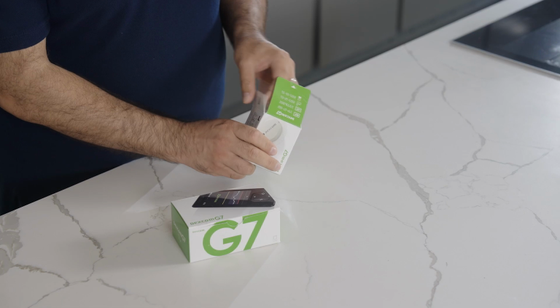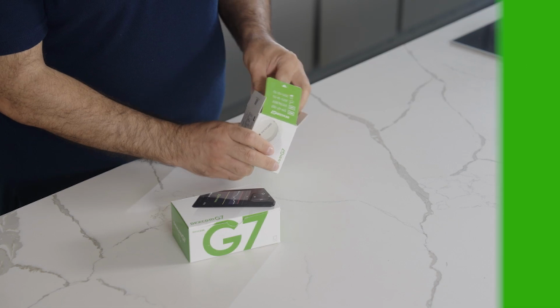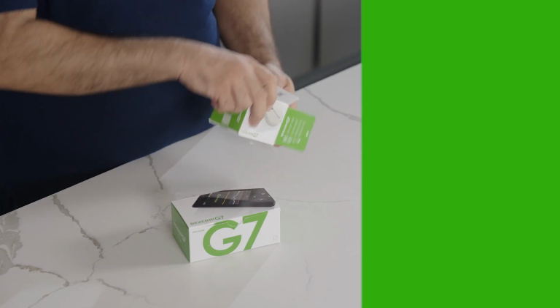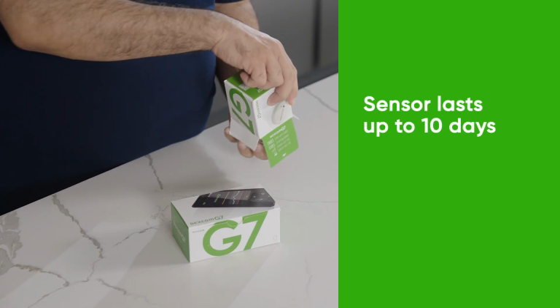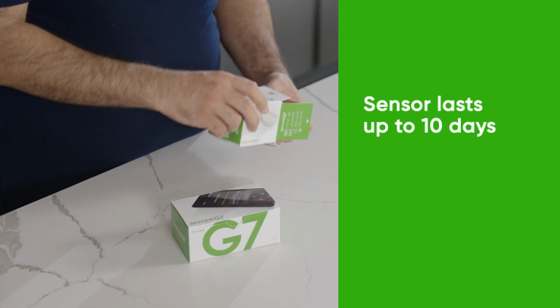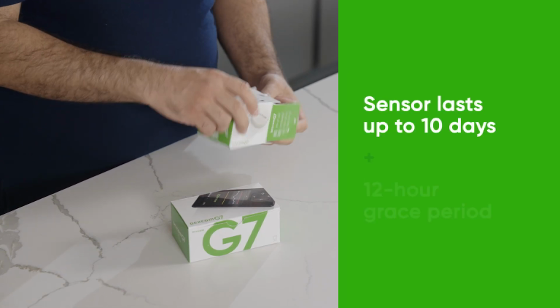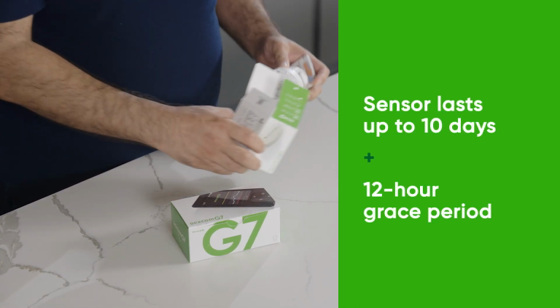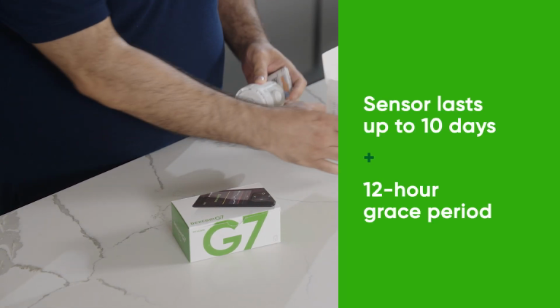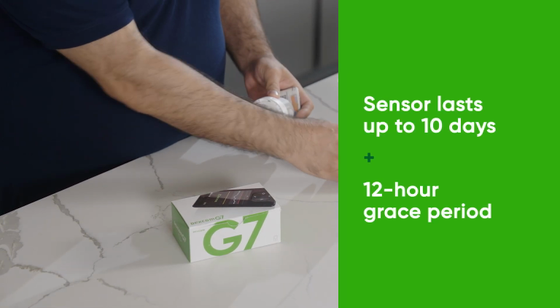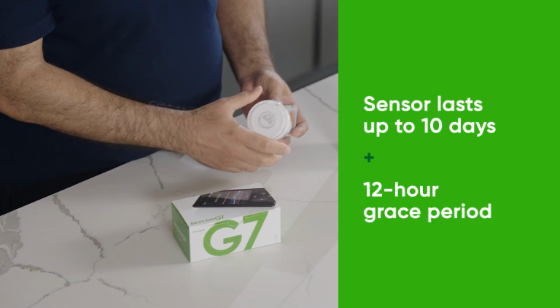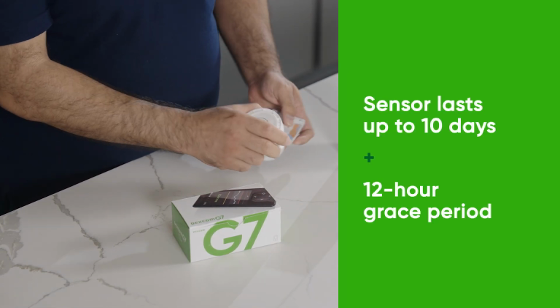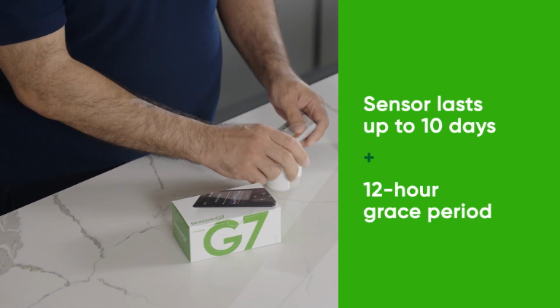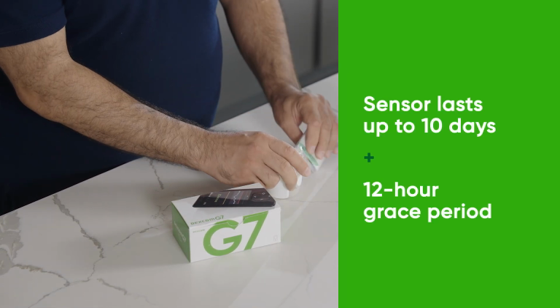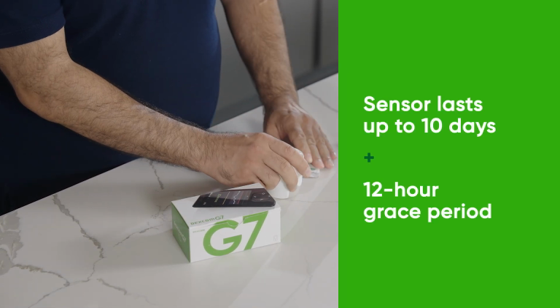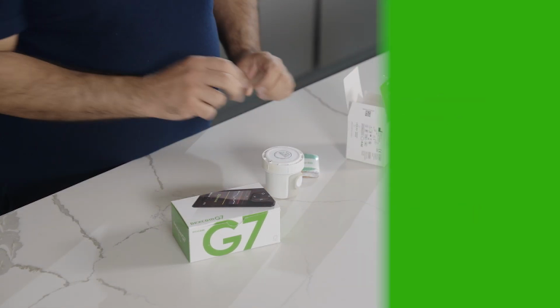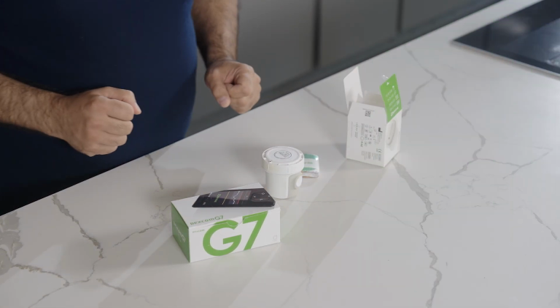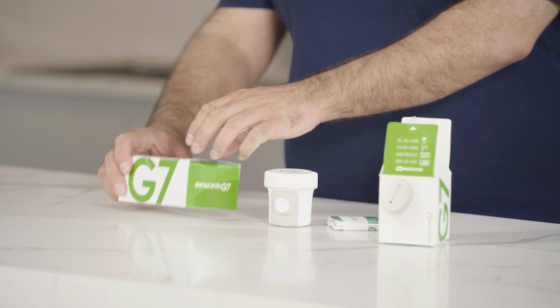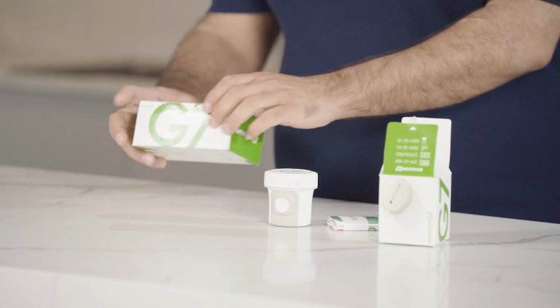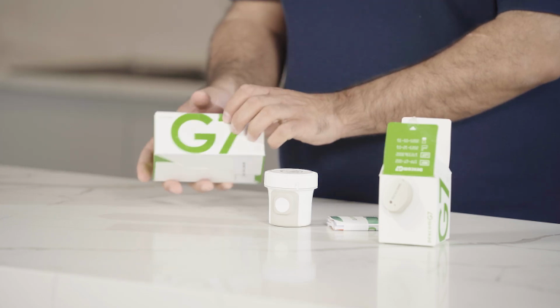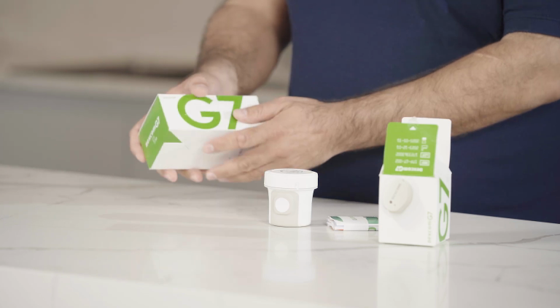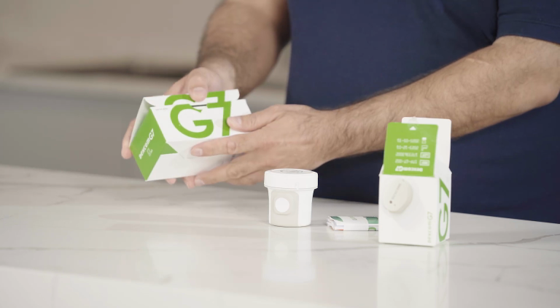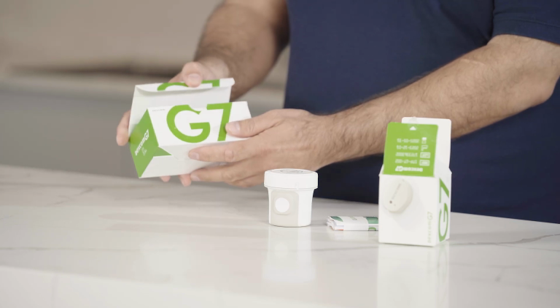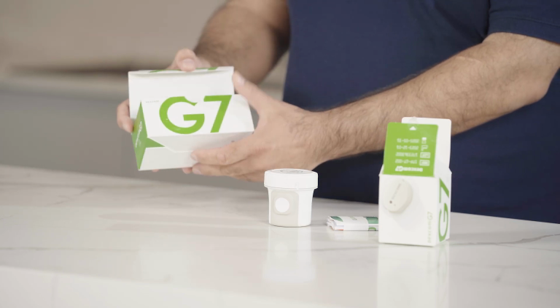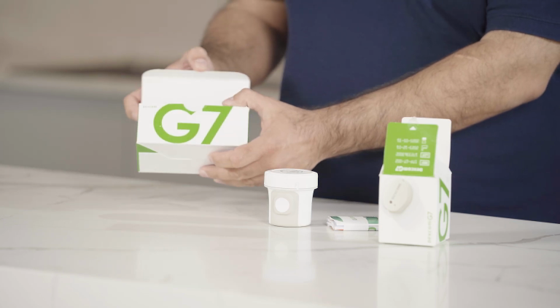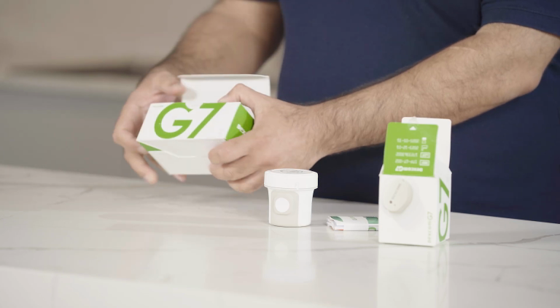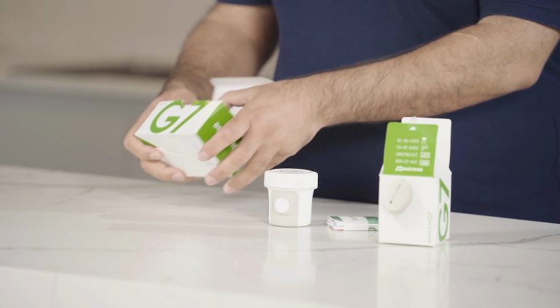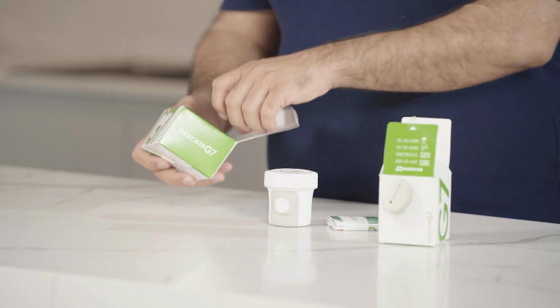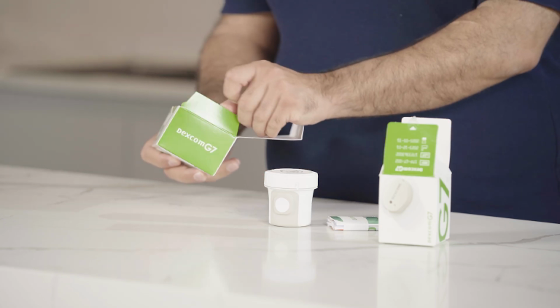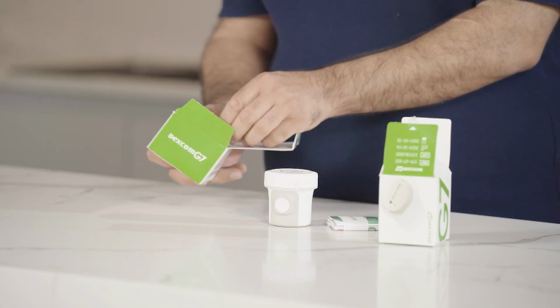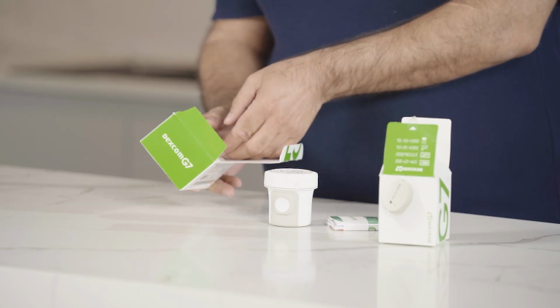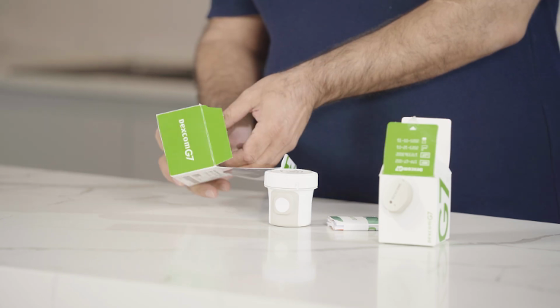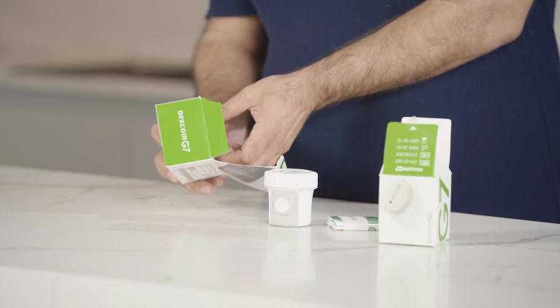The Dexcom G7 sensor box contains your applicator with built-in sensor, overpatch, and your instructions for use. Your Dexcom G7 receiver box contains your receiver,